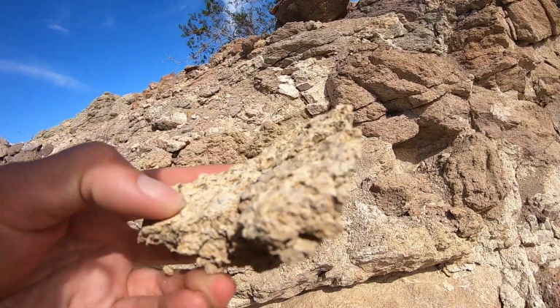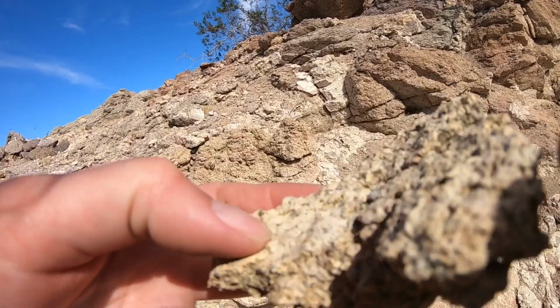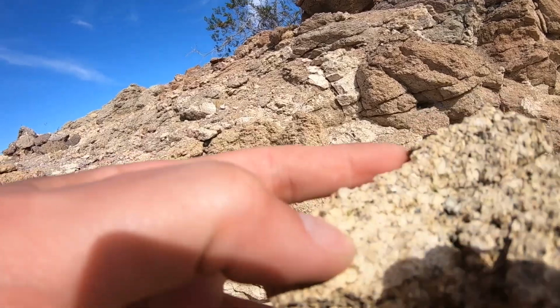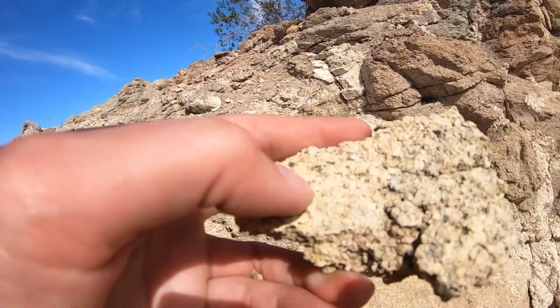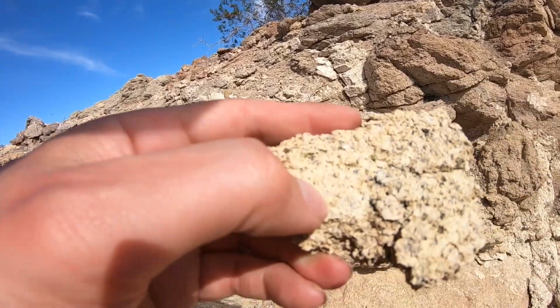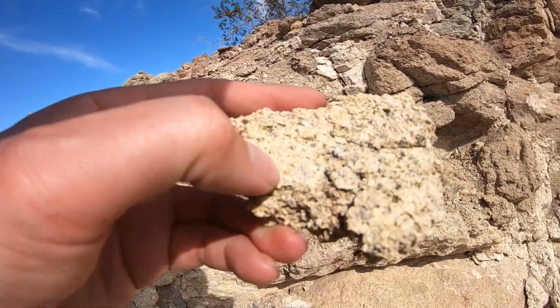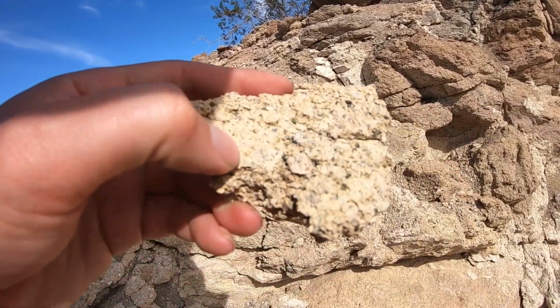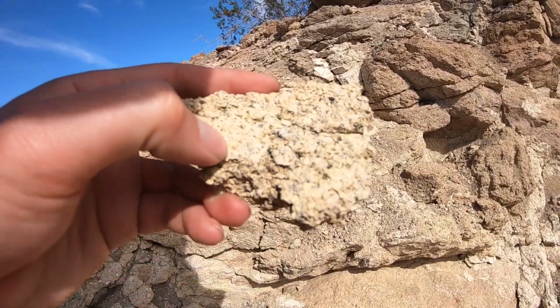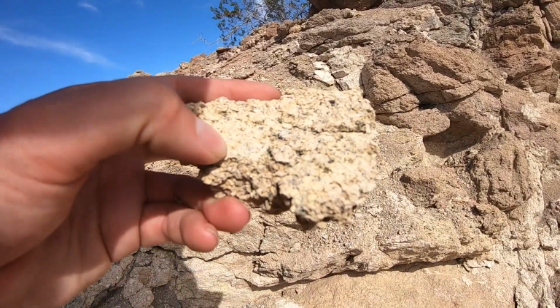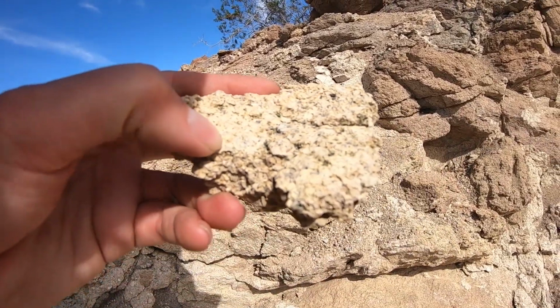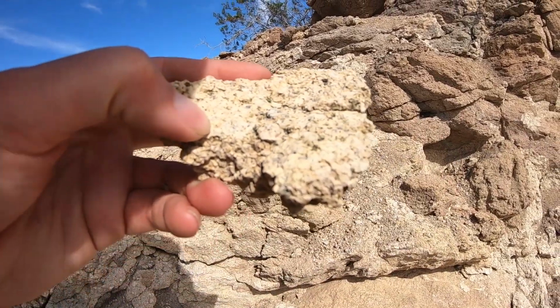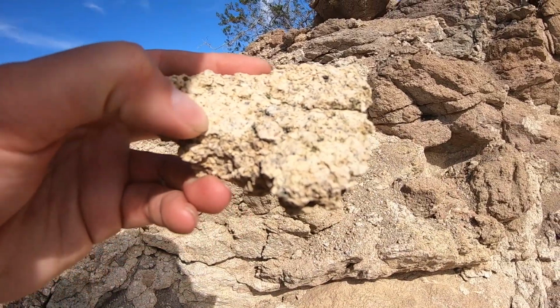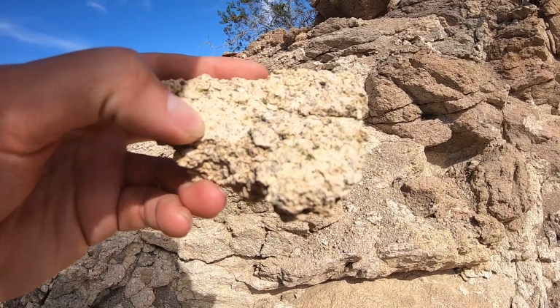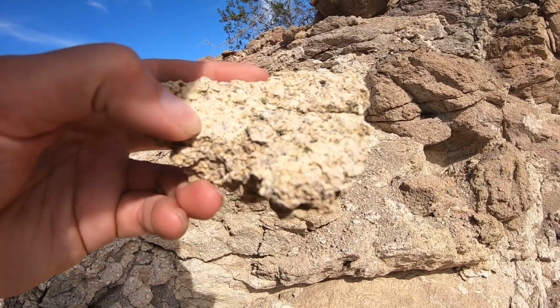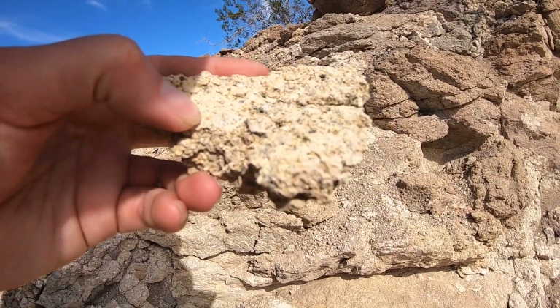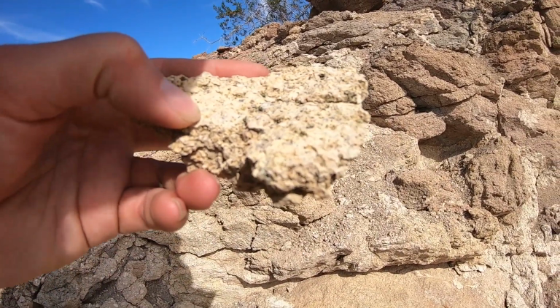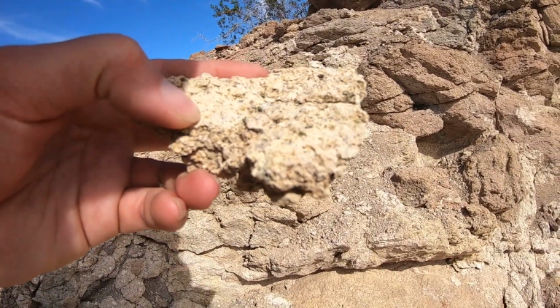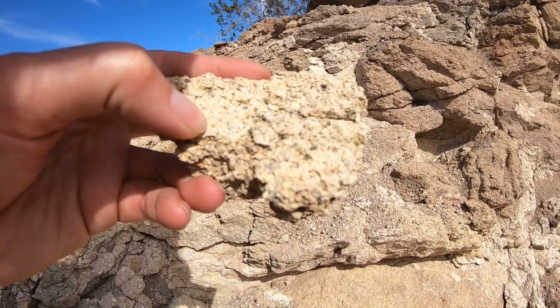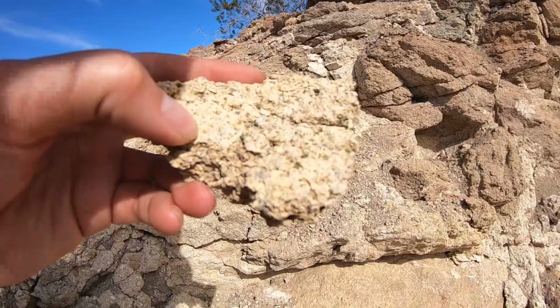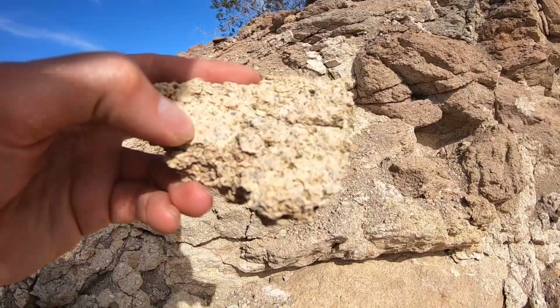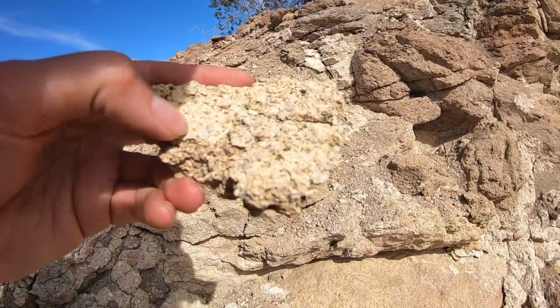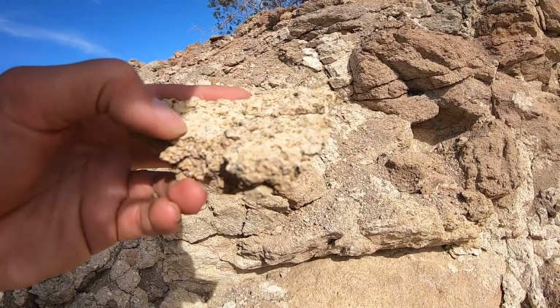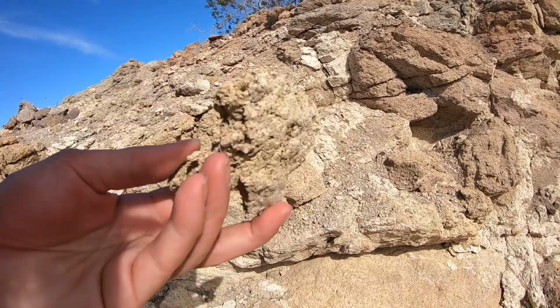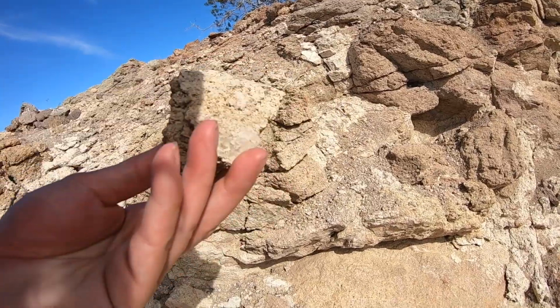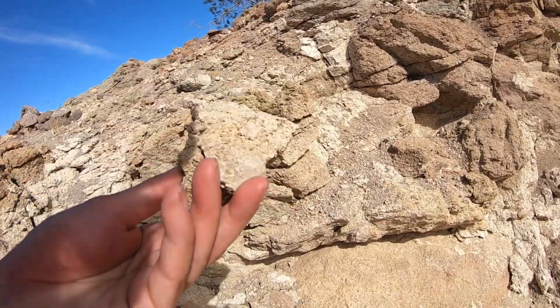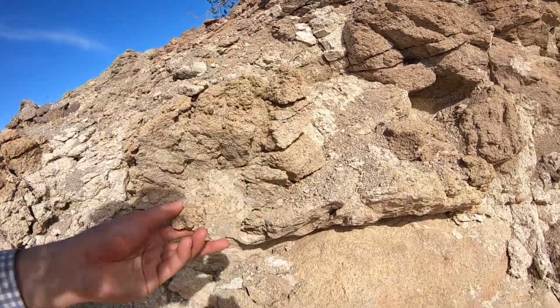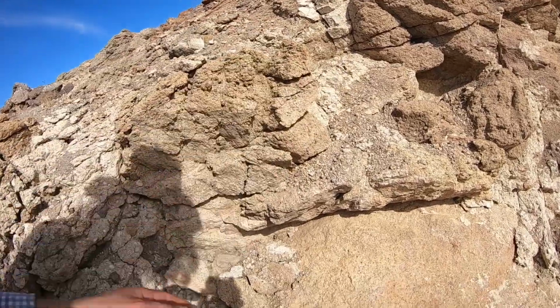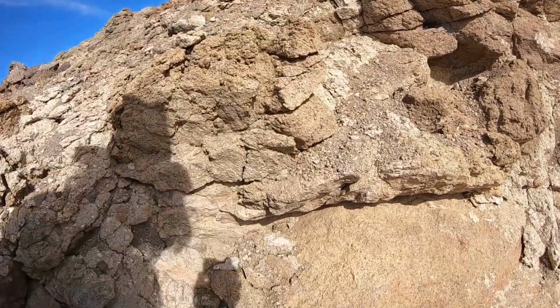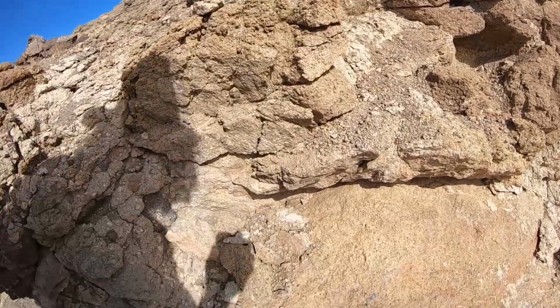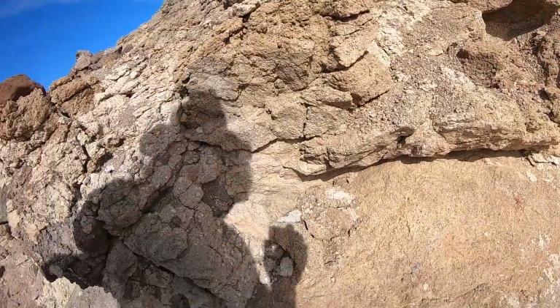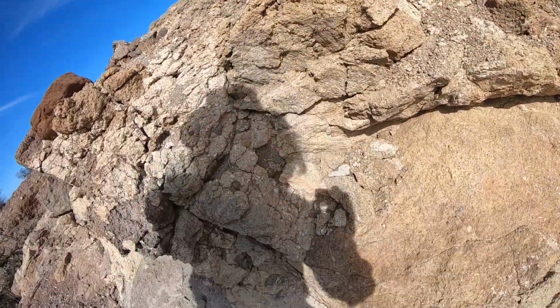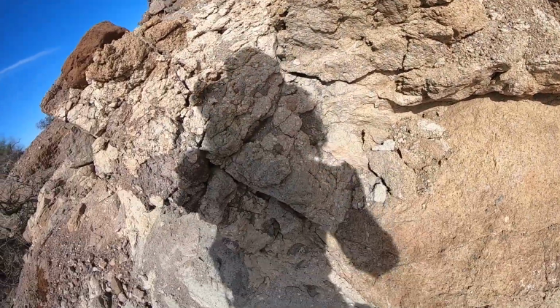It's got these rectangular crystals of mineral sanidine, which is a potassium feldspar. It's got some biotites in there. It's probably dacite, maybe a rhyolite.